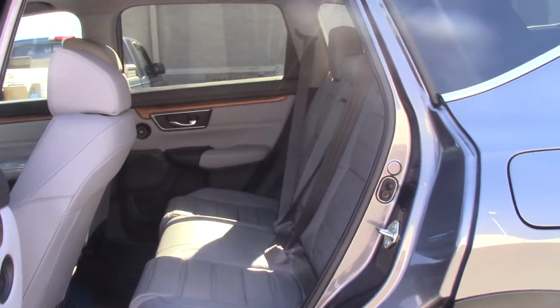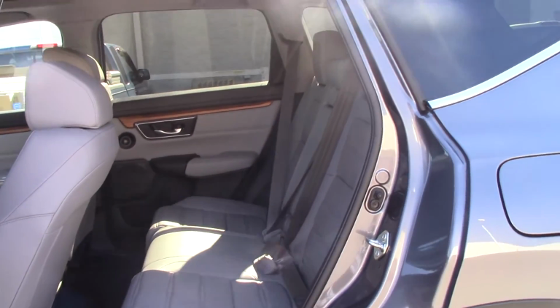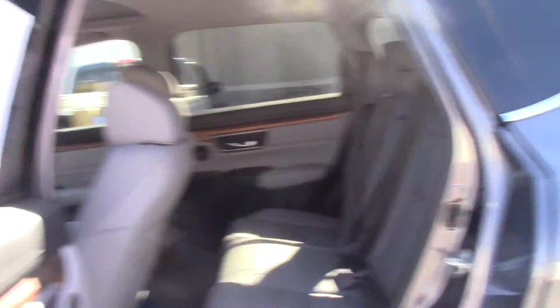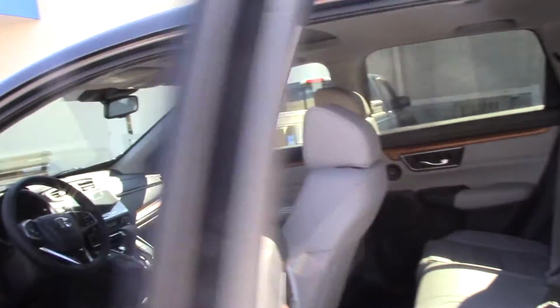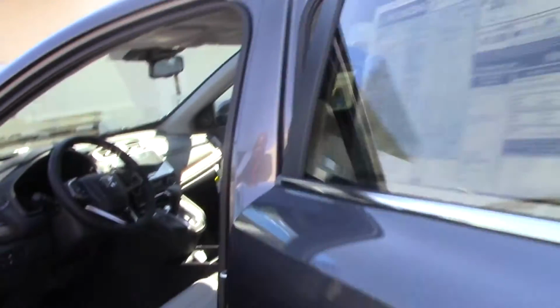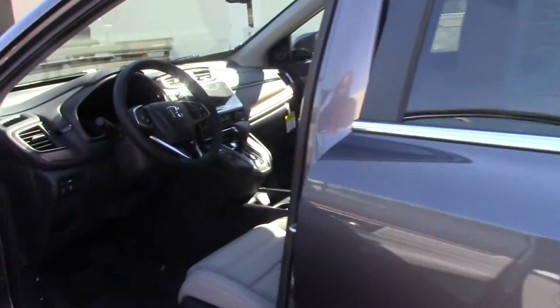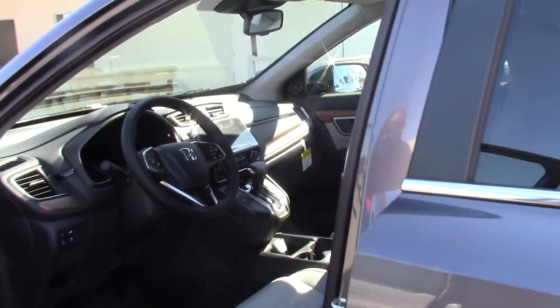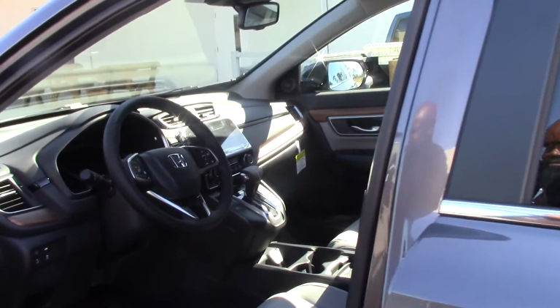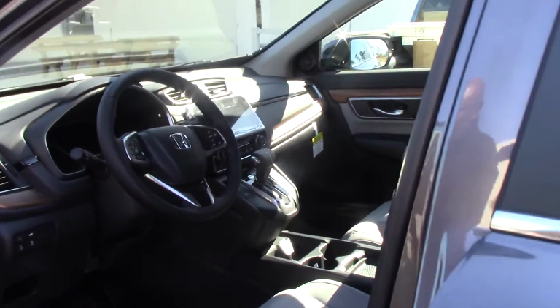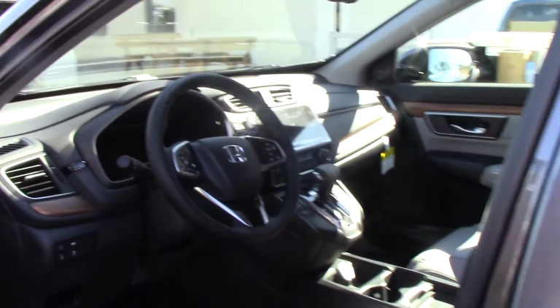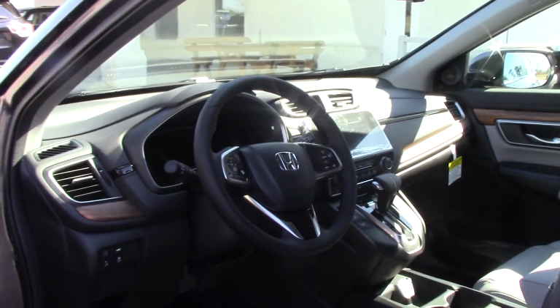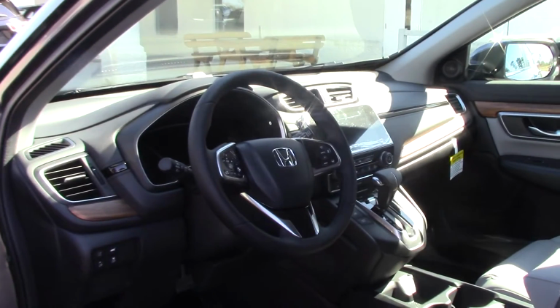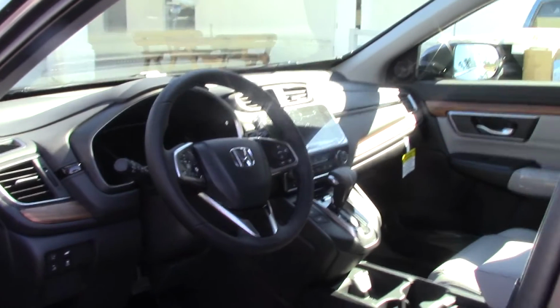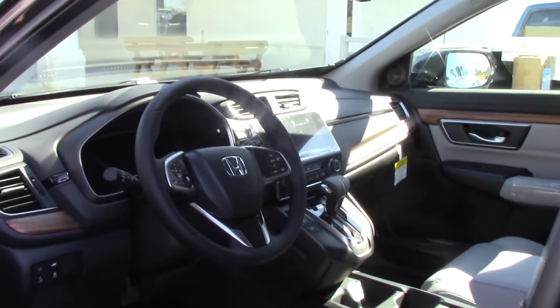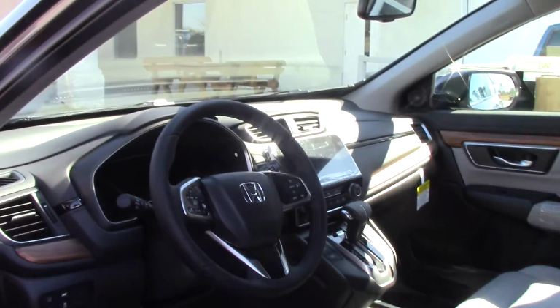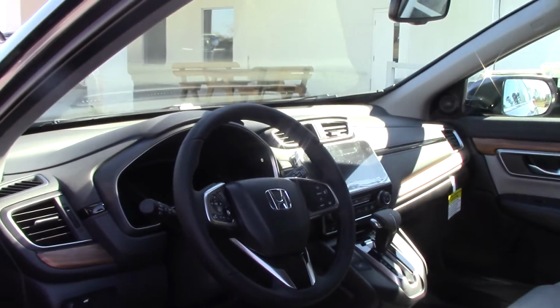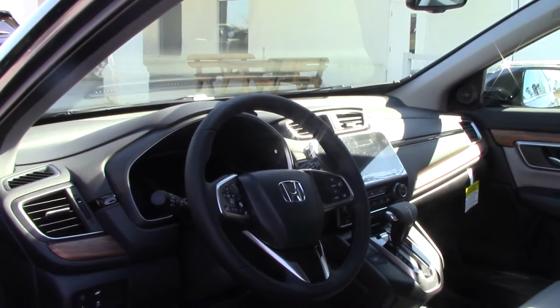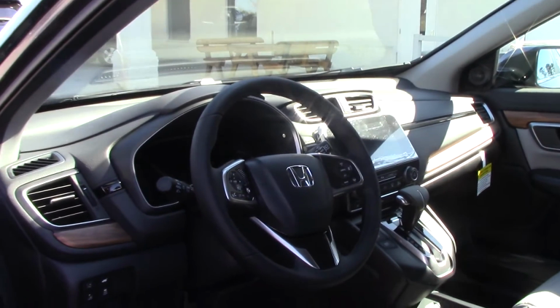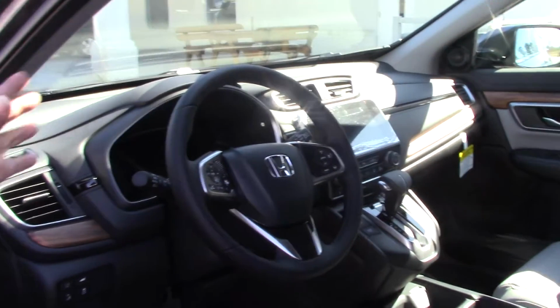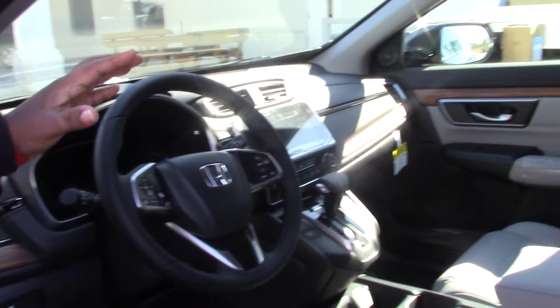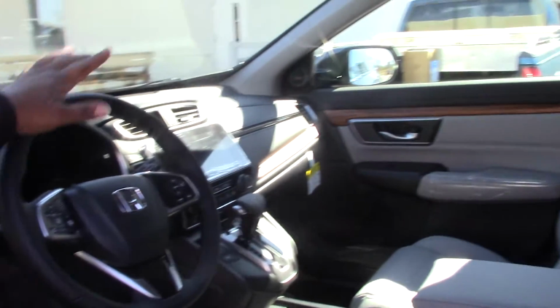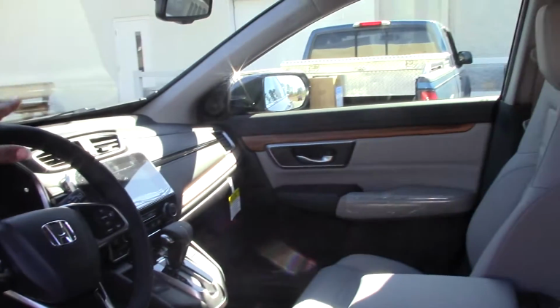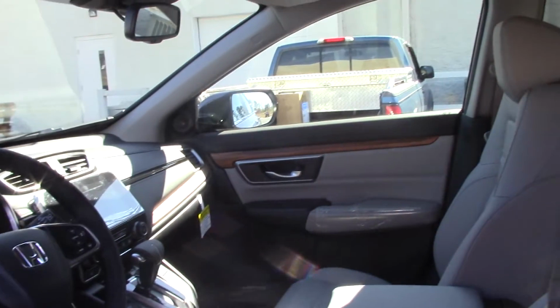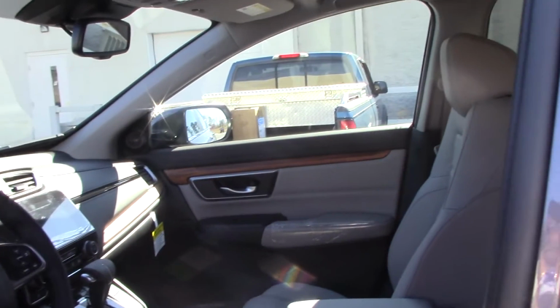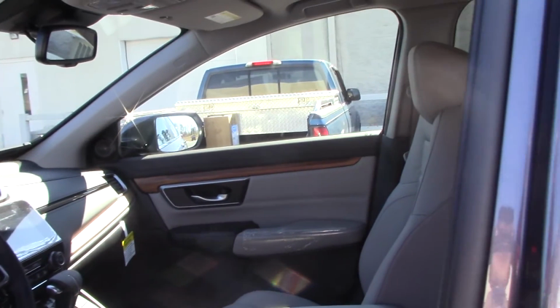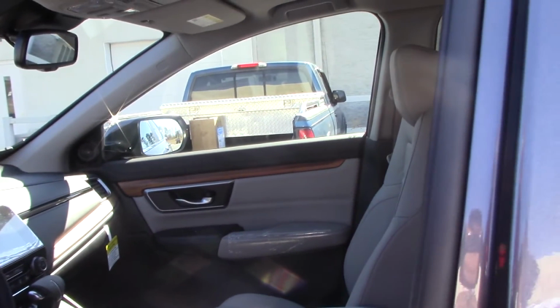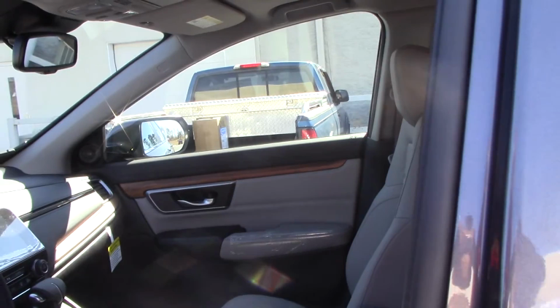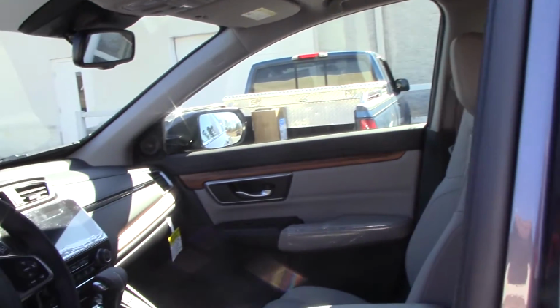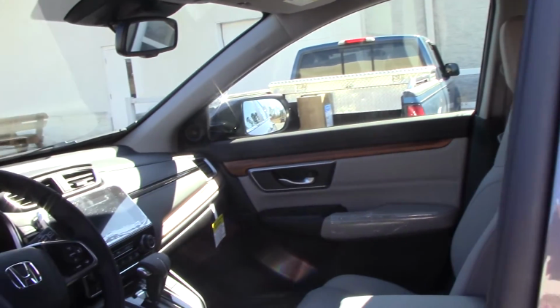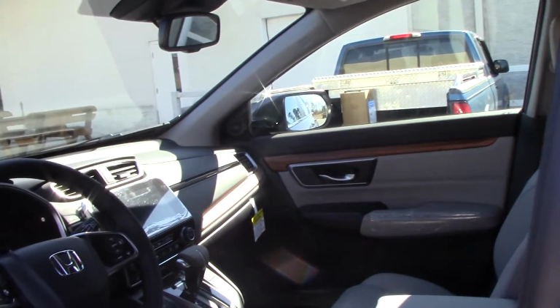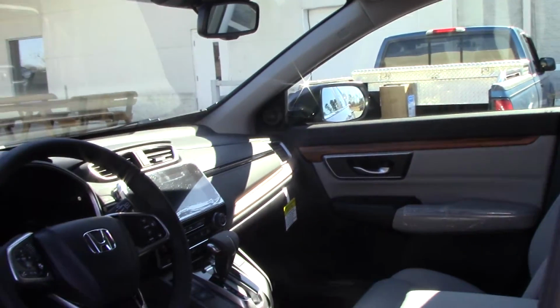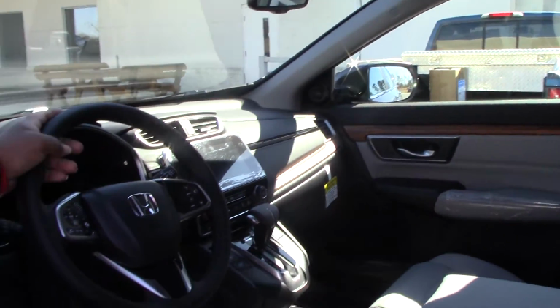It is Bluetooth compatible. It has blind spot assistance, an 8 inch screen, and all your controls are on the steering wheel.